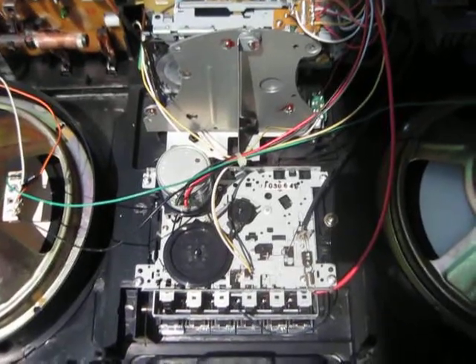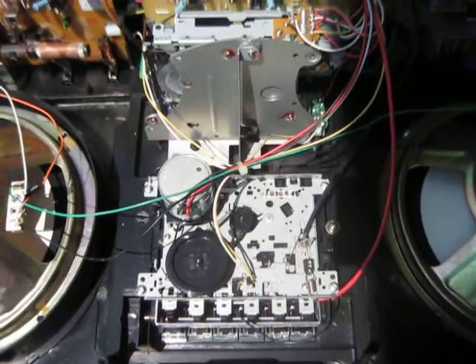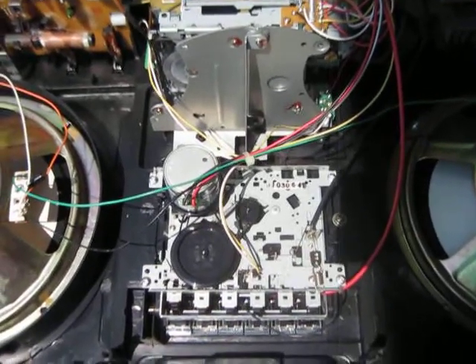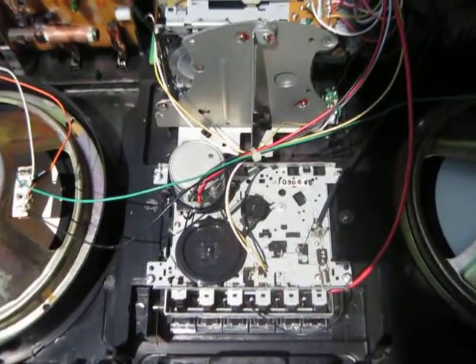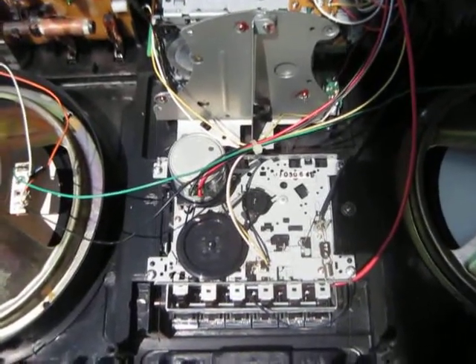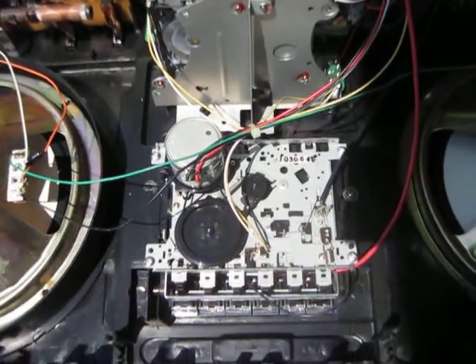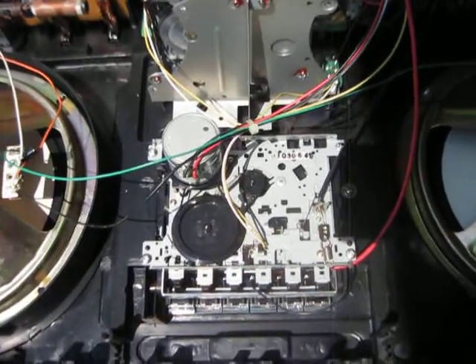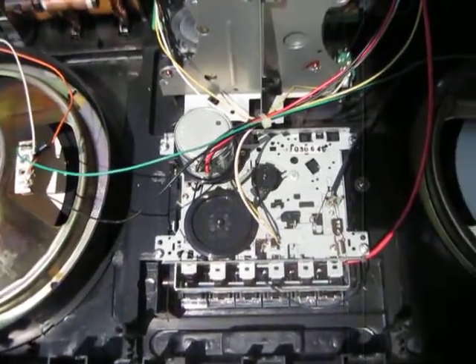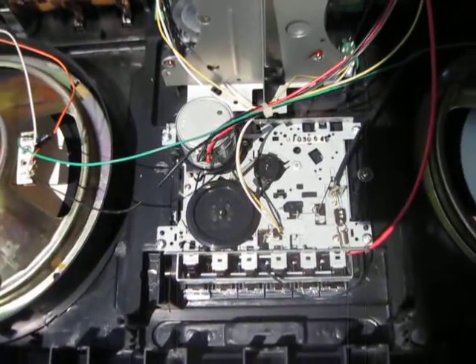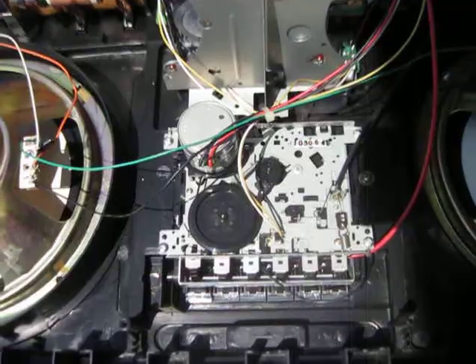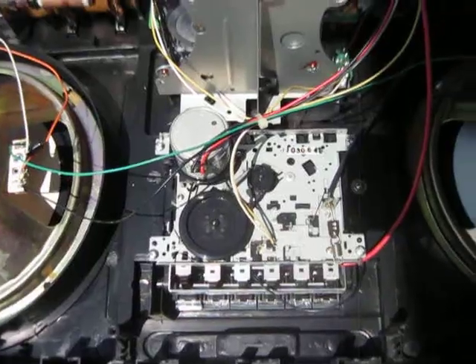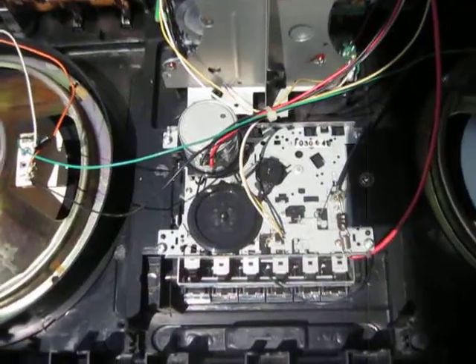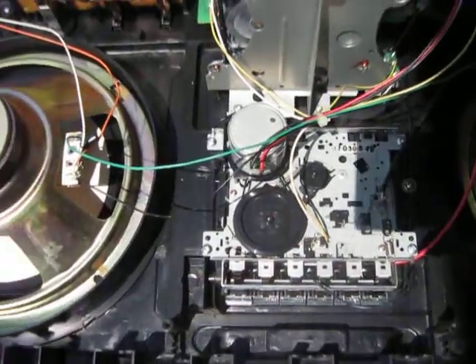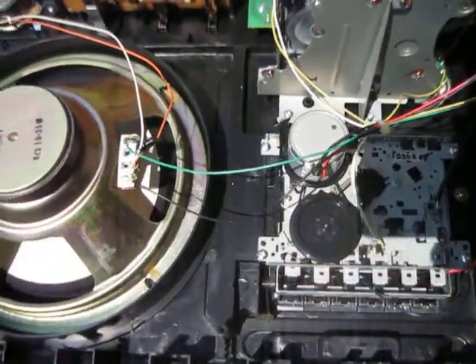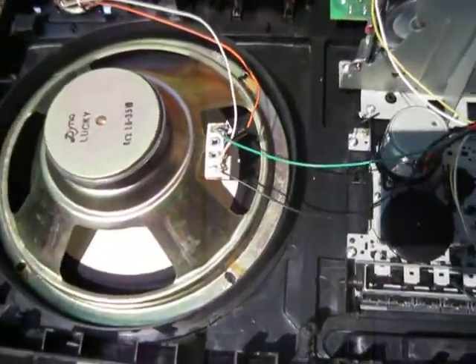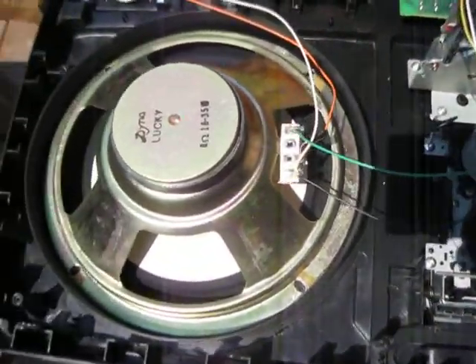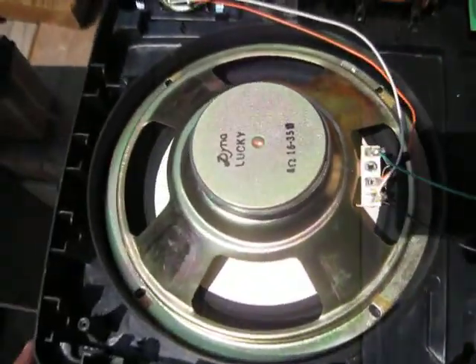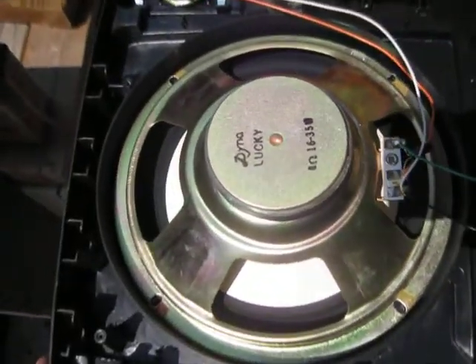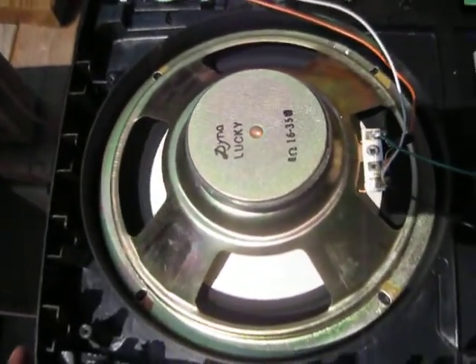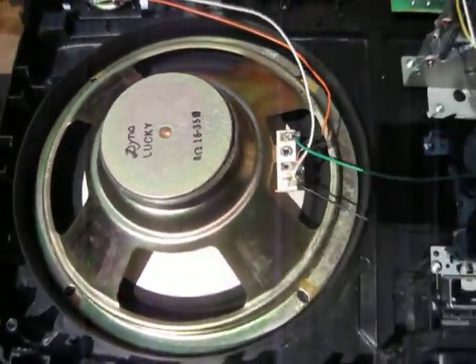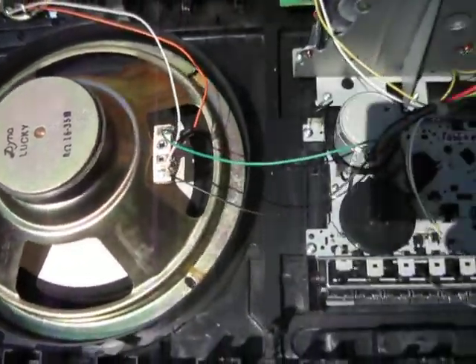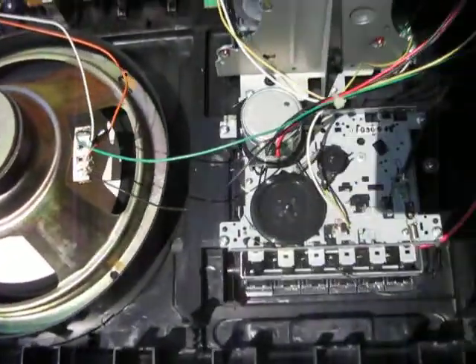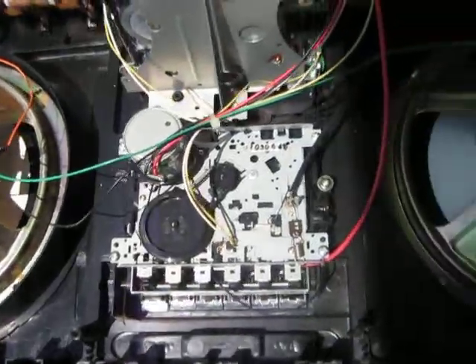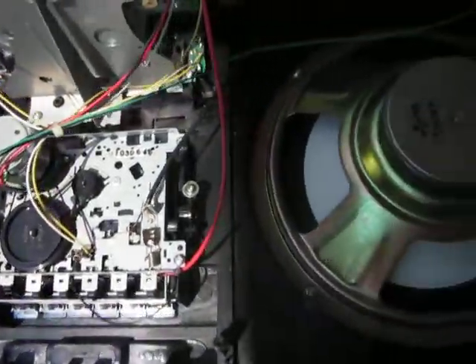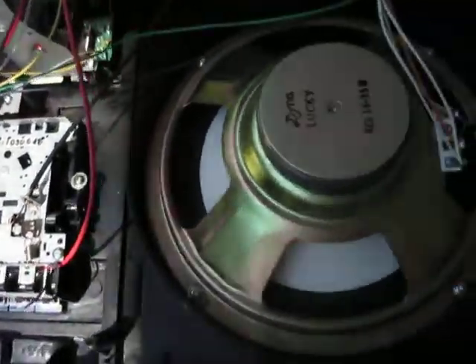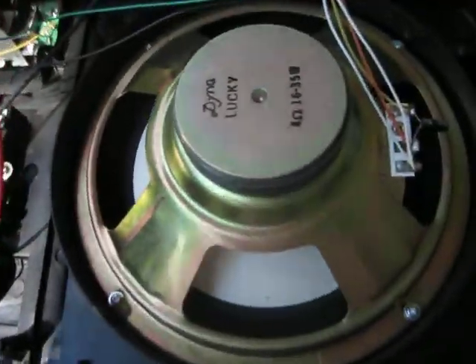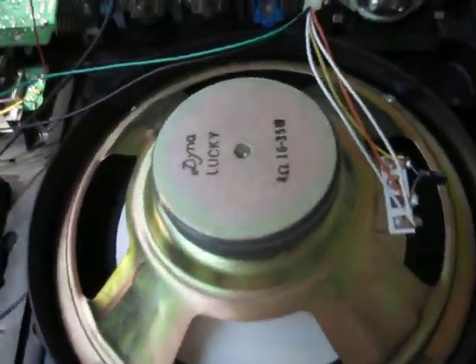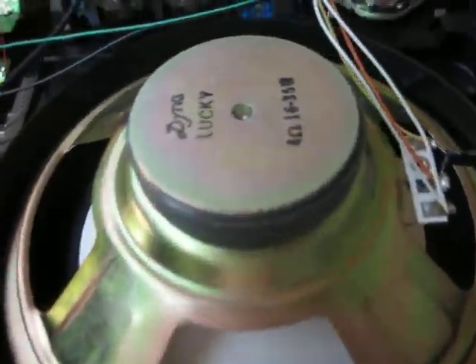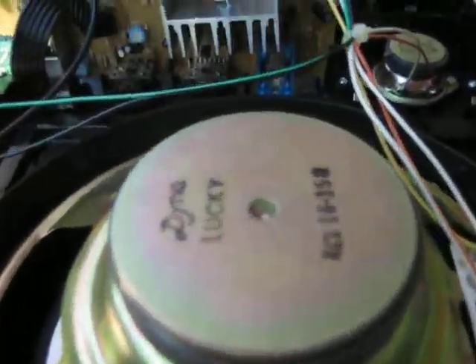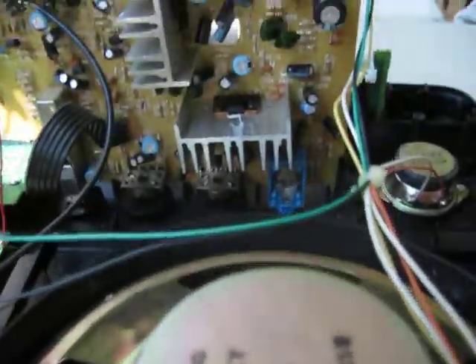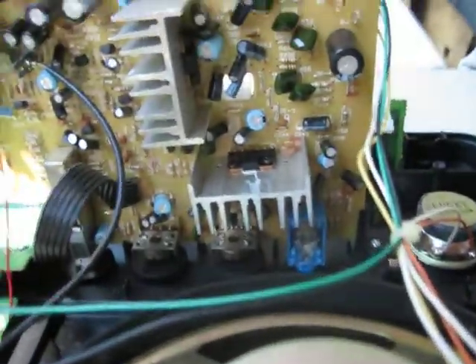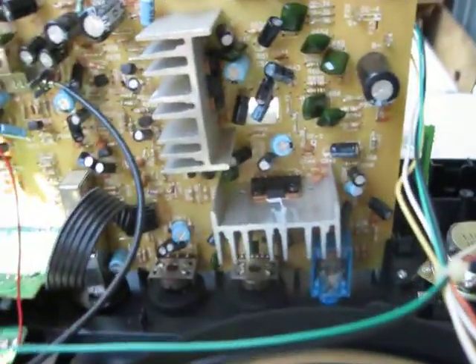Have you ever wanted to see the inside of a Lasonic TRC-931? Well, here it is. Here's a little quick view. There's the one woofer. Here's the other woofer. And here's the amplifier.